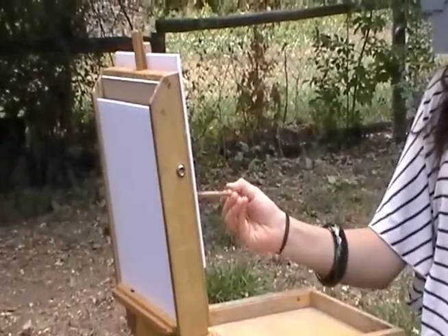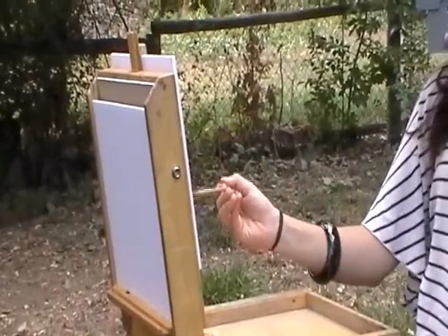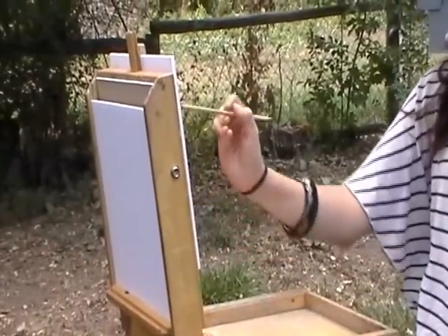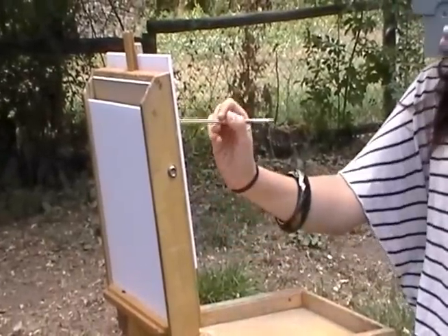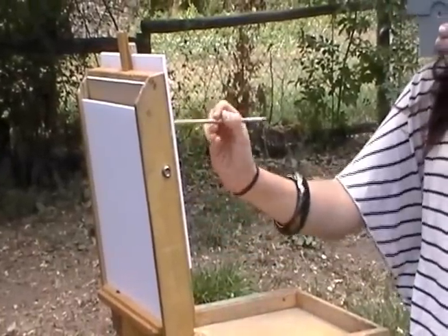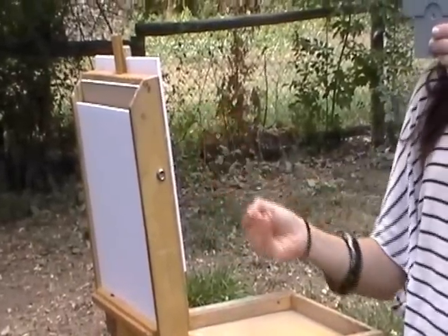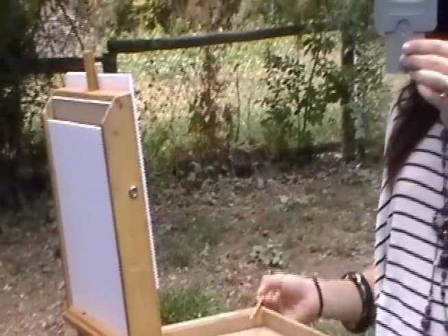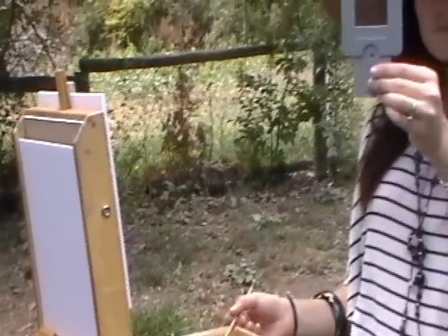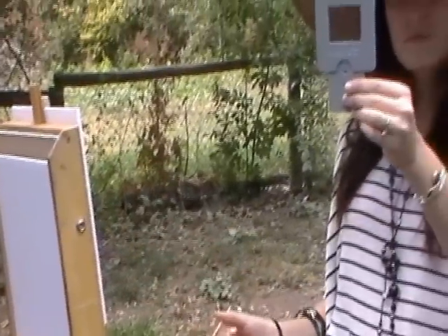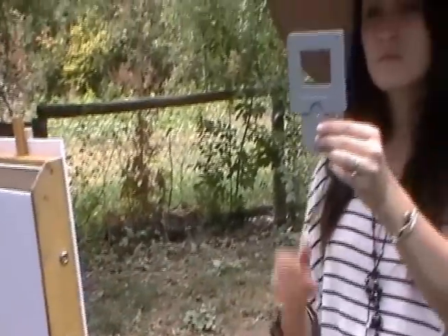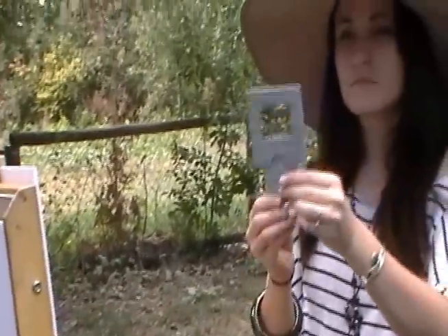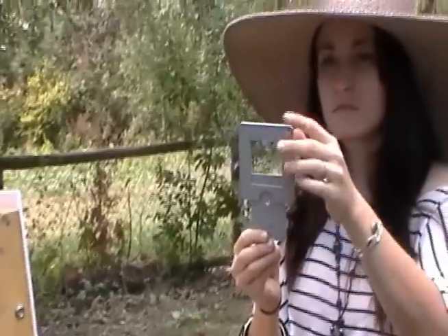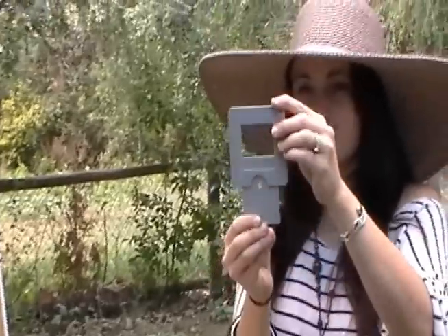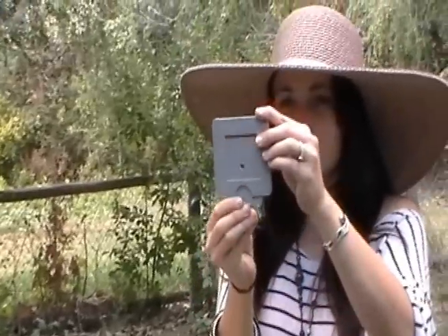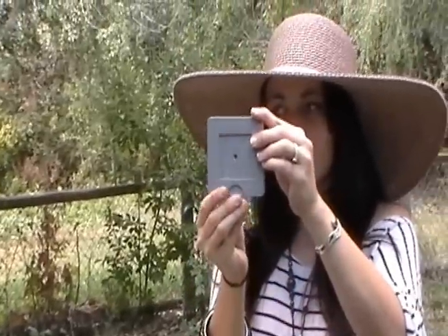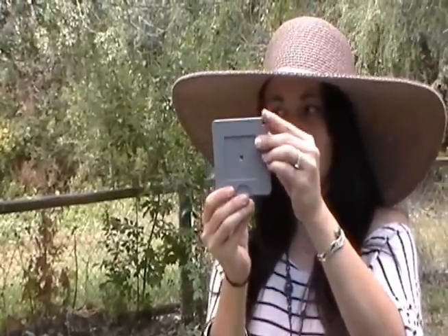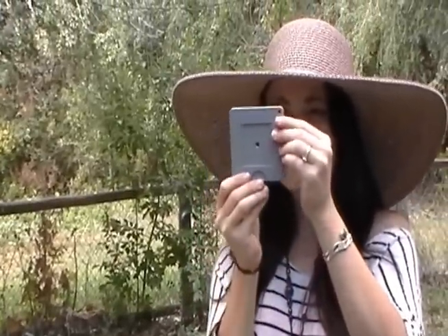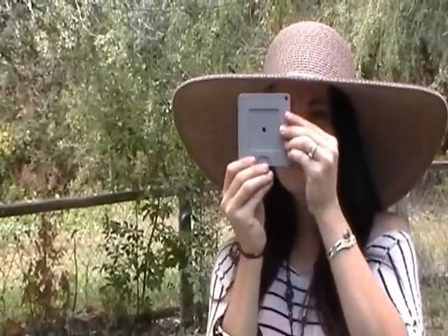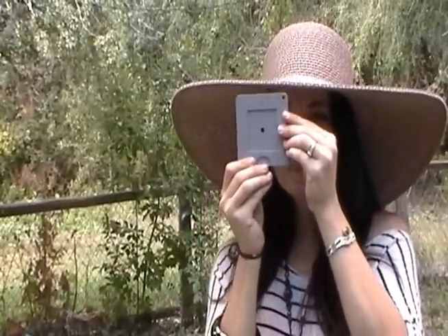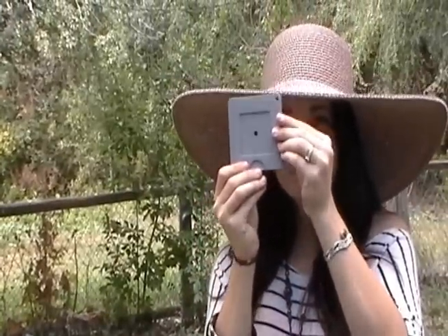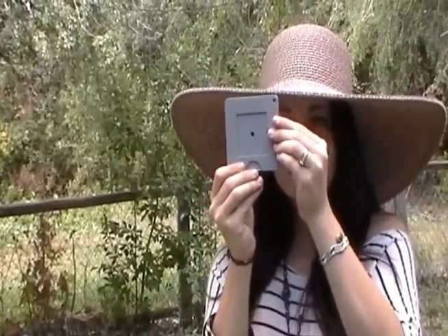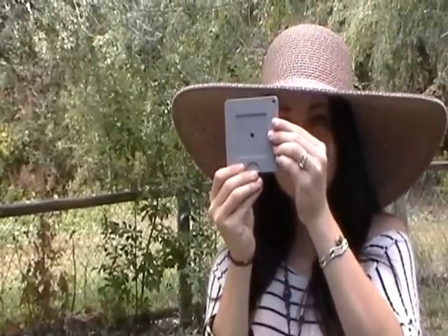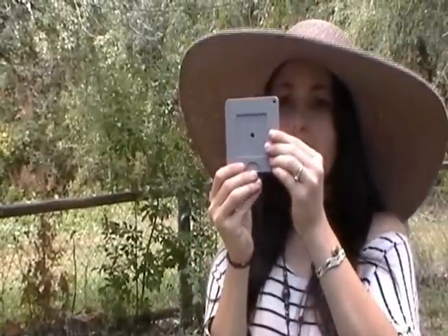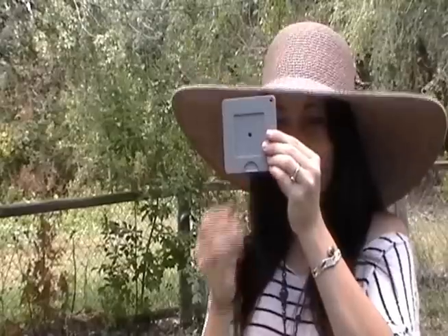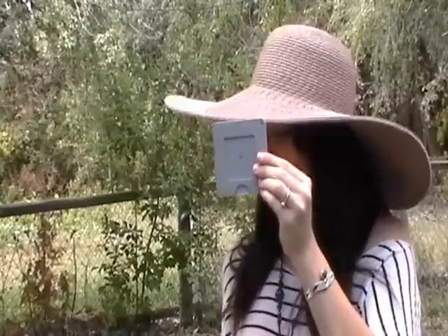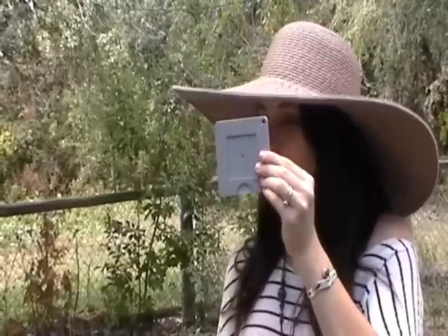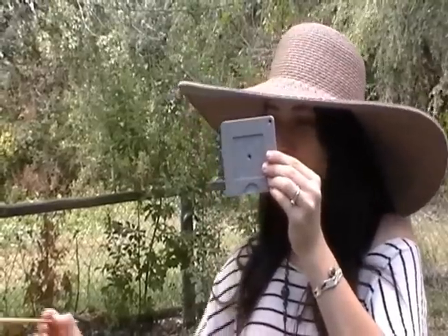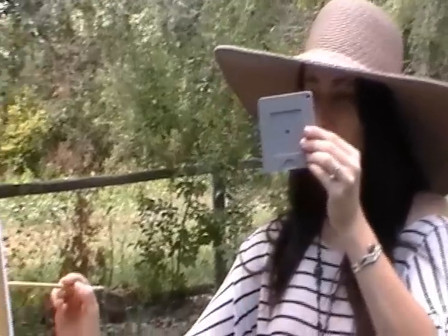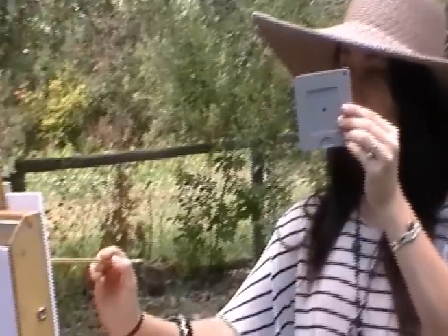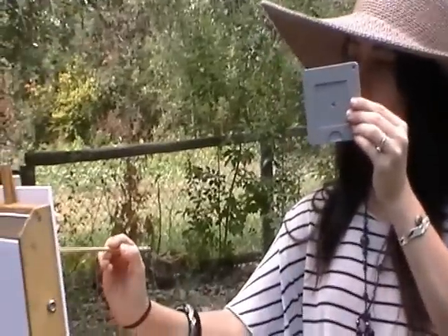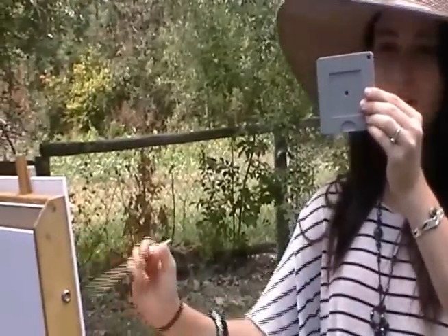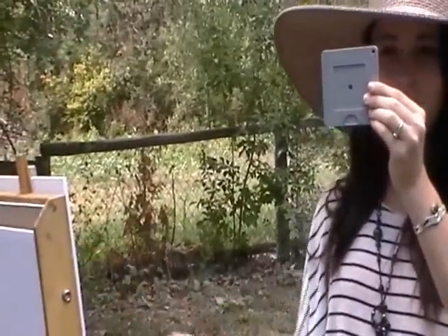If you are having difficulty with values, close your View Catcher, hold it about ten inches from your eye, look through the circle opening, and see if the values are darker or lighter than the number five gray View Catcher.